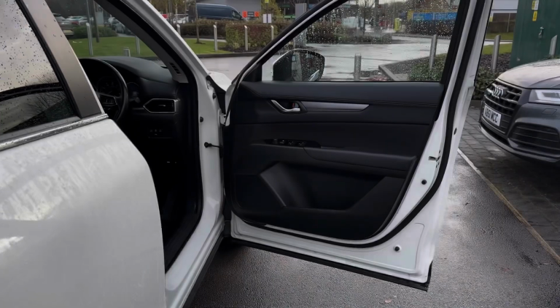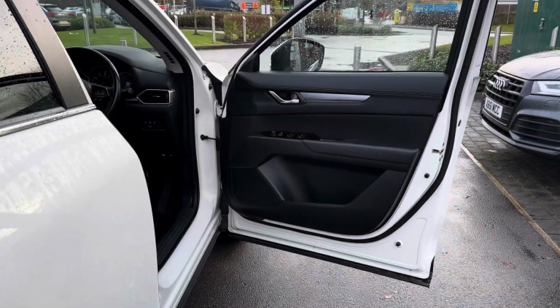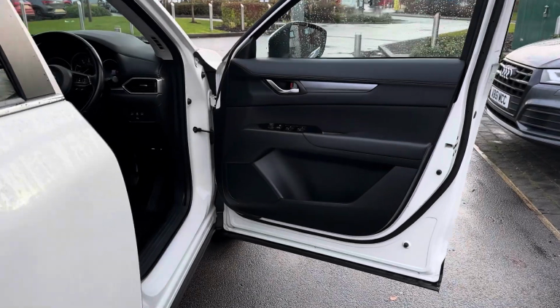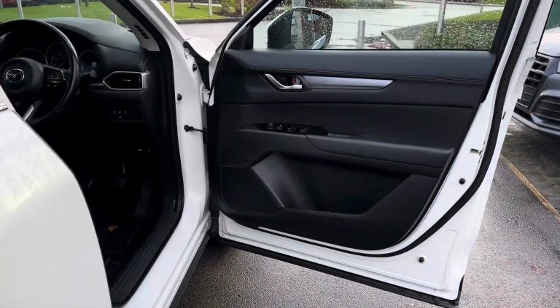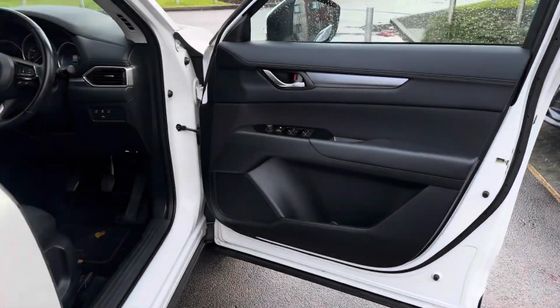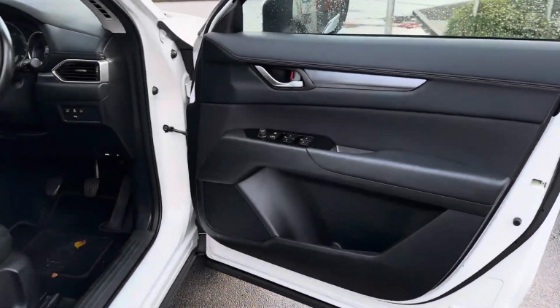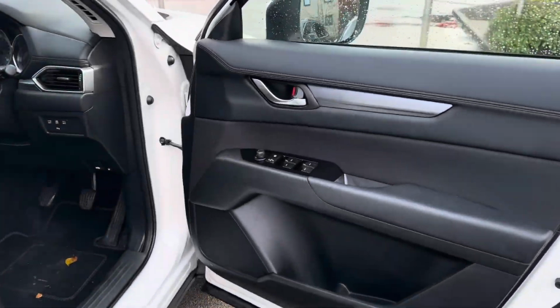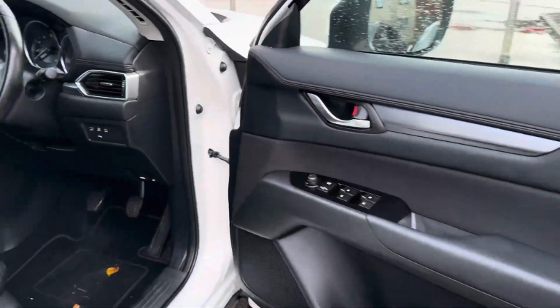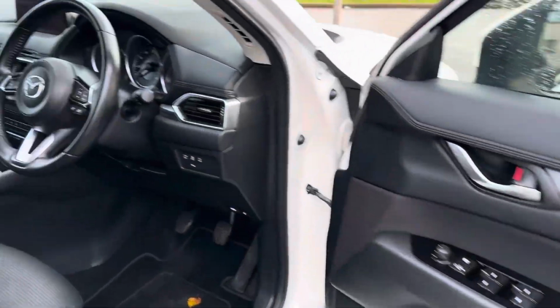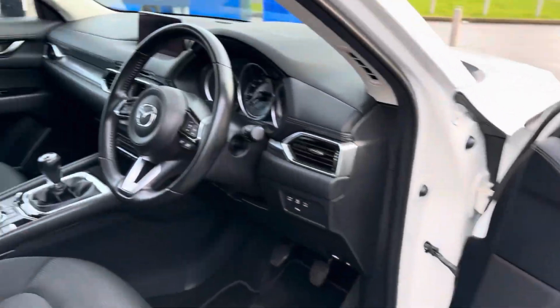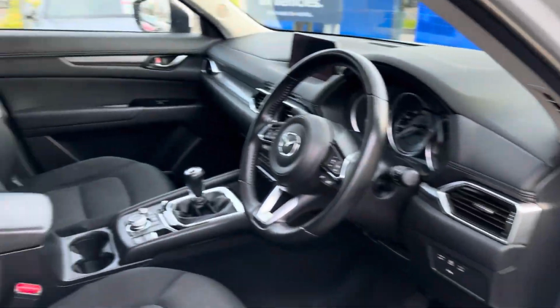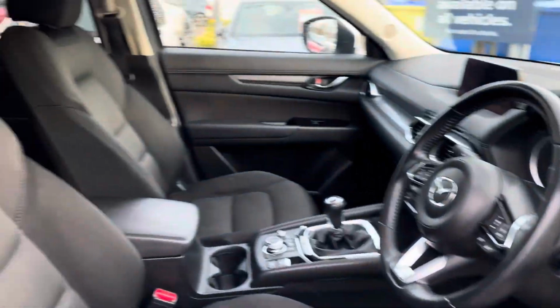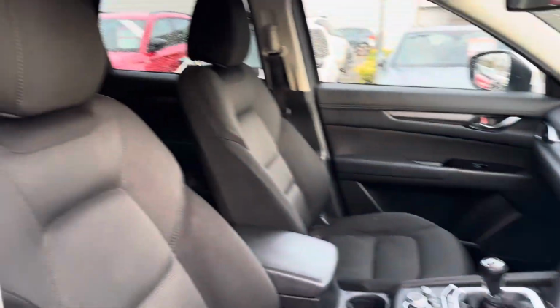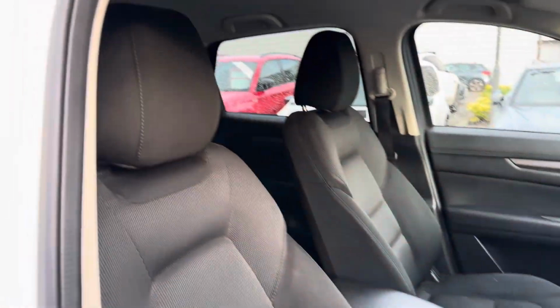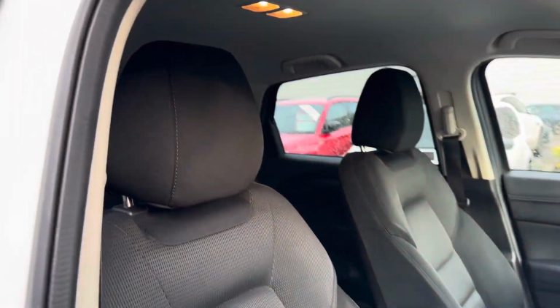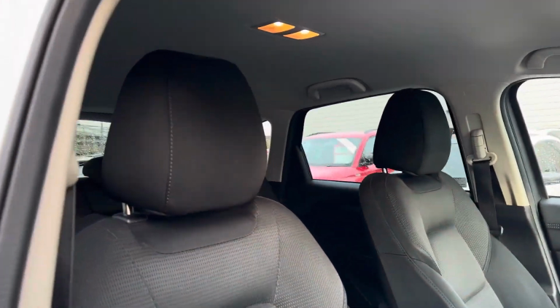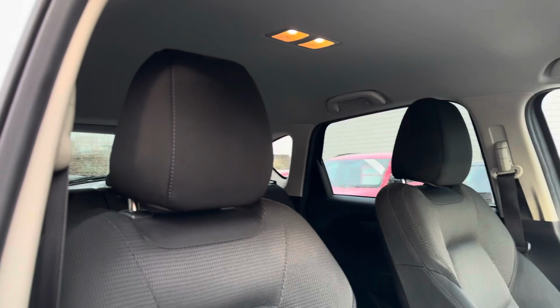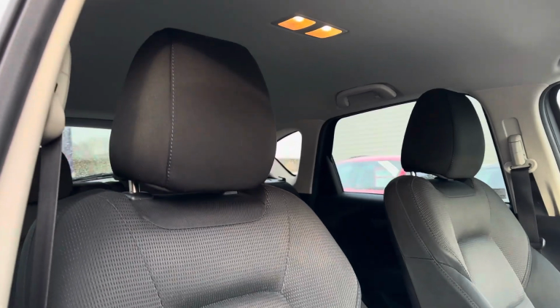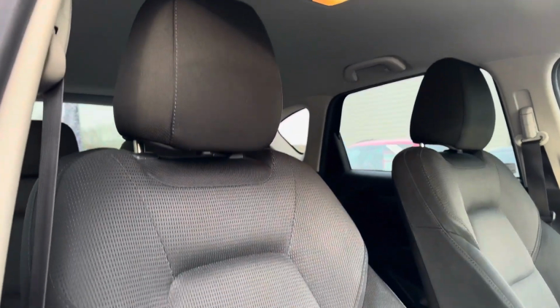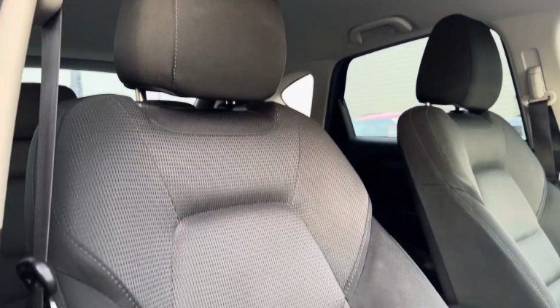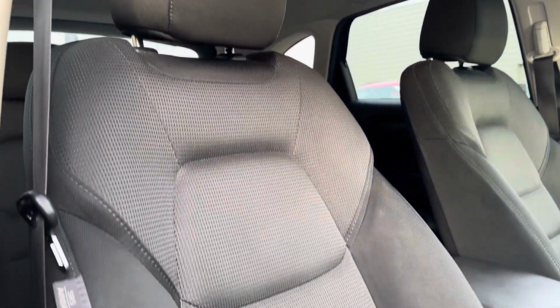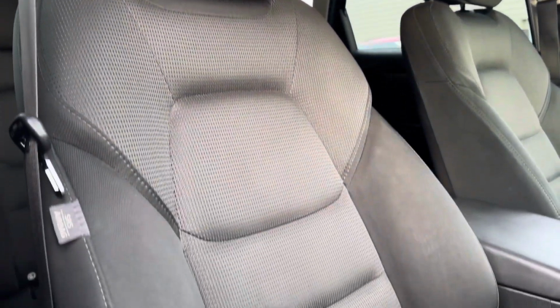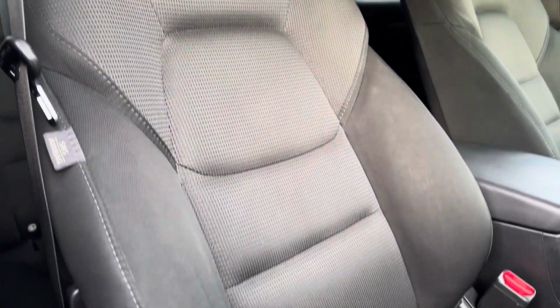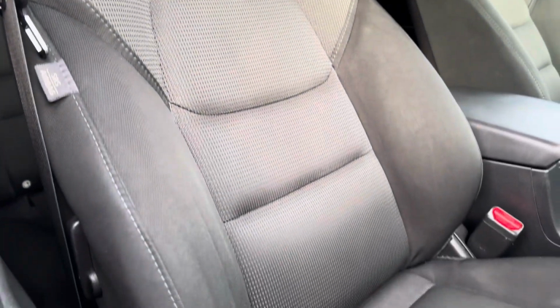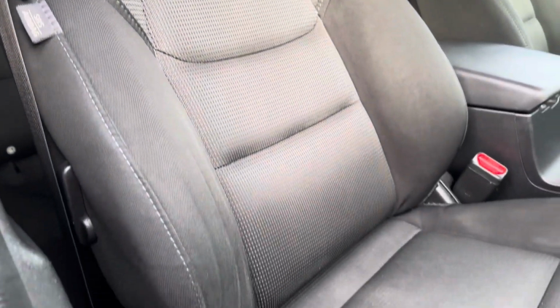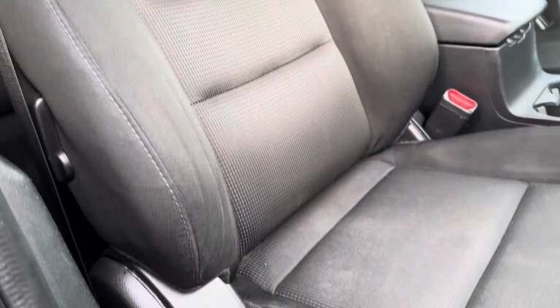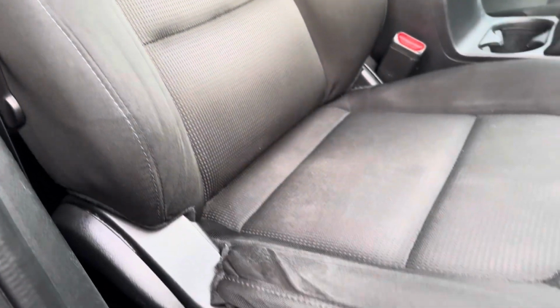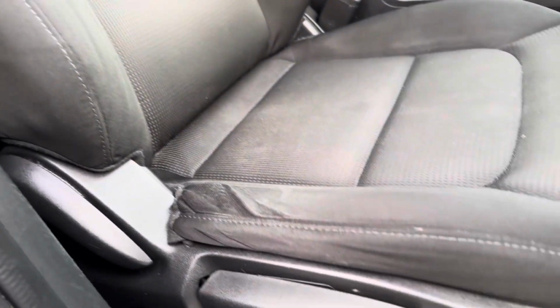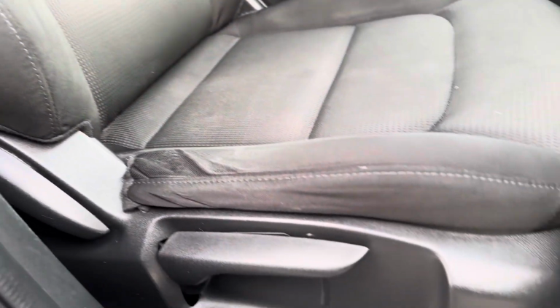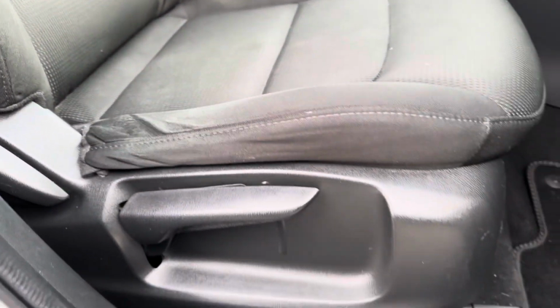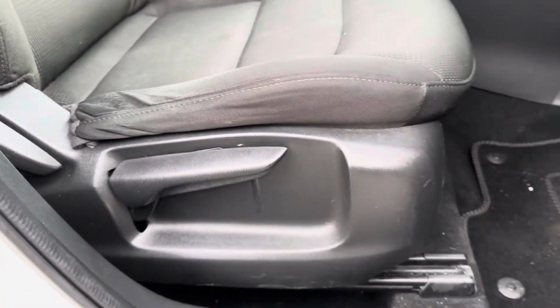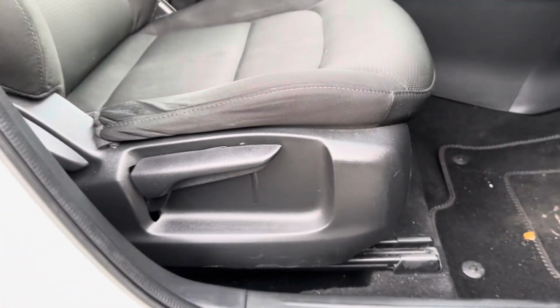Up front, the door houses all the controls for the electronically operated windows. You've also got the two-tone cloth upholstery seat which is very supportive, very comfortable, and easily adjustable.